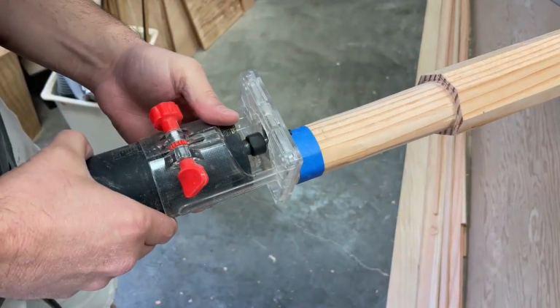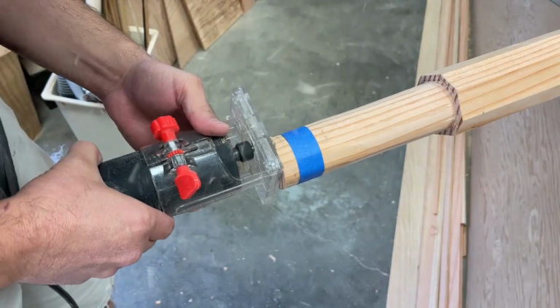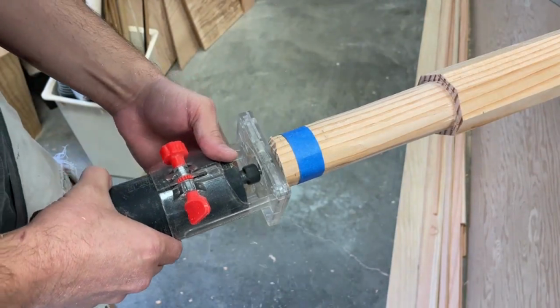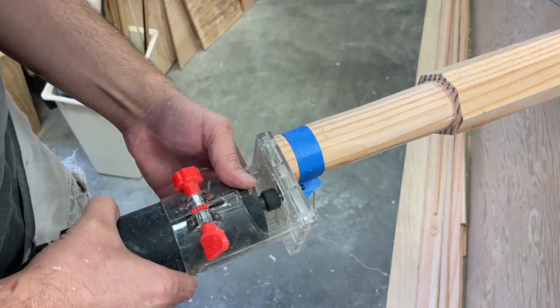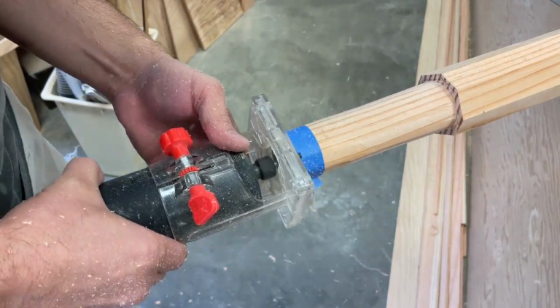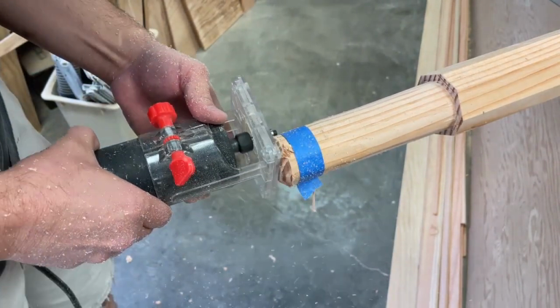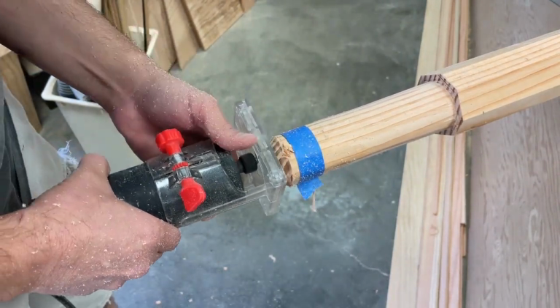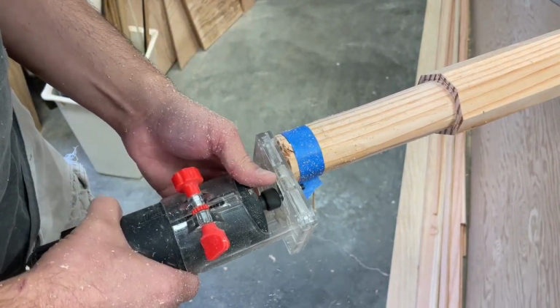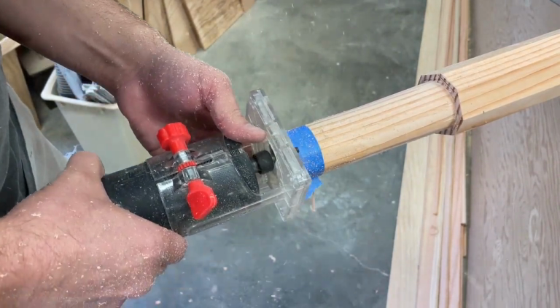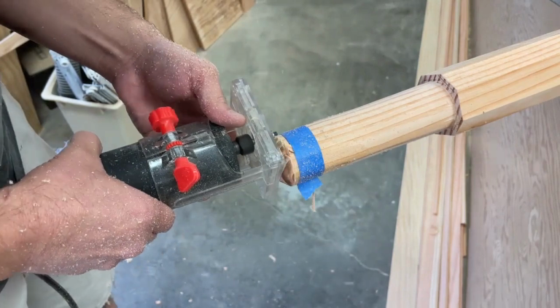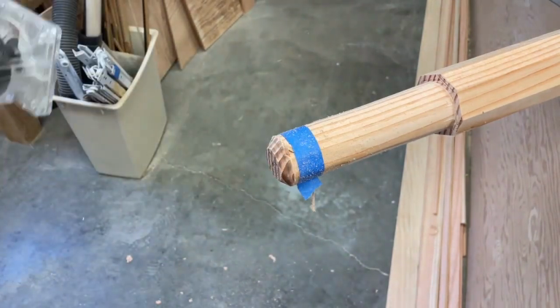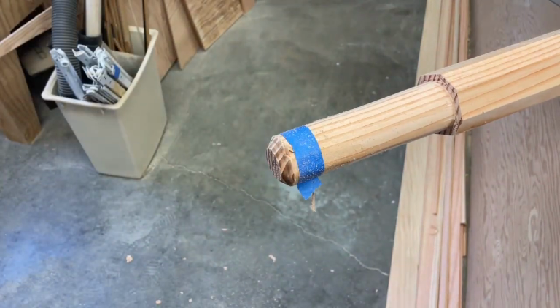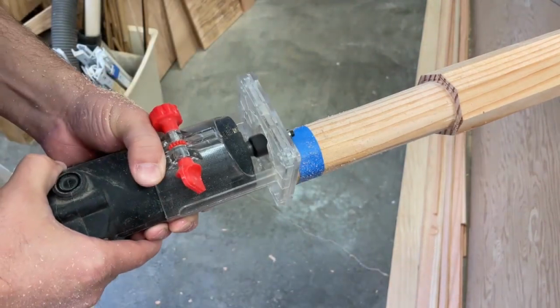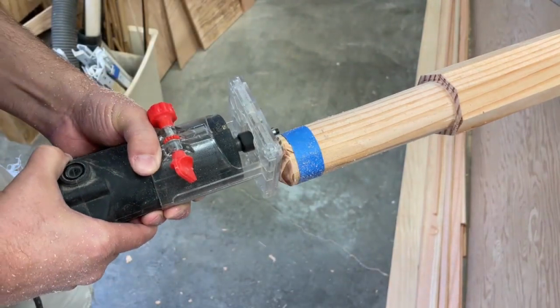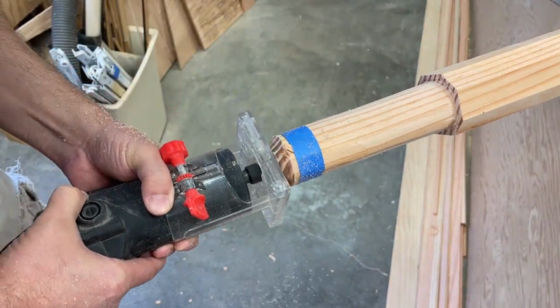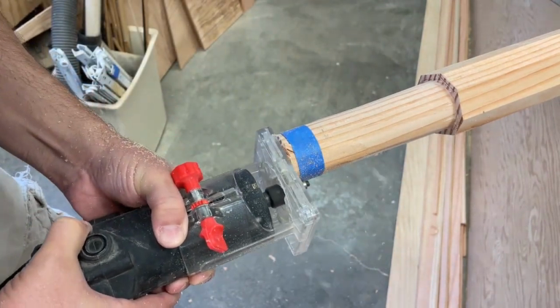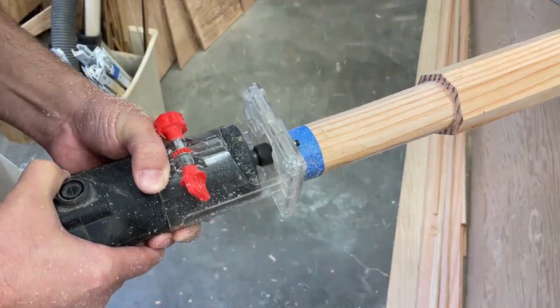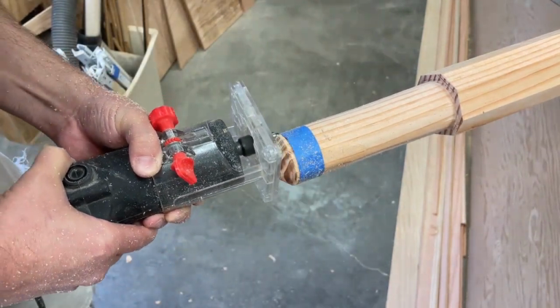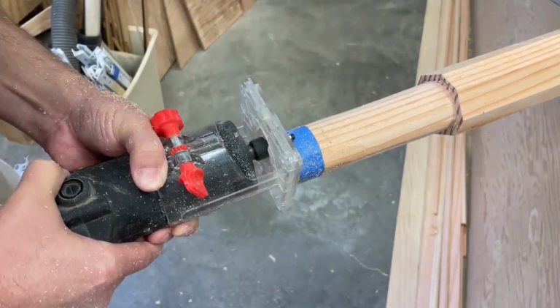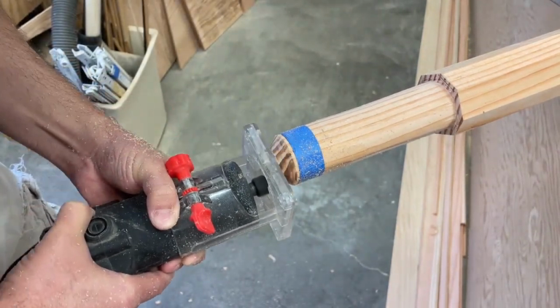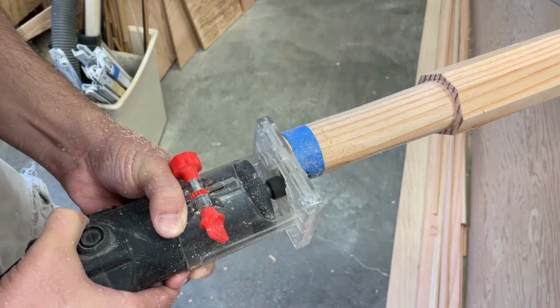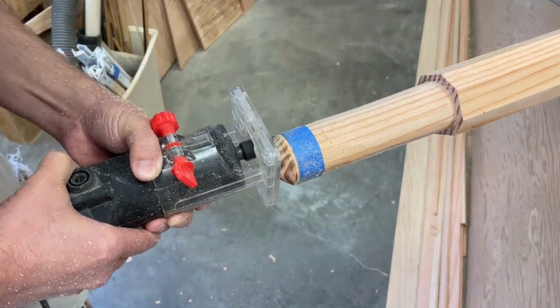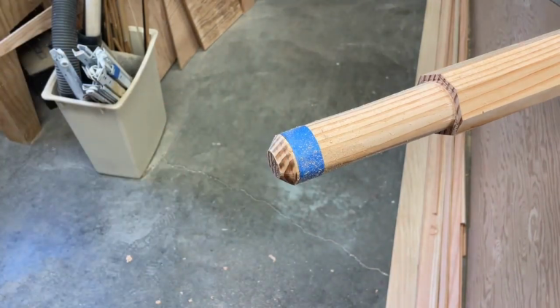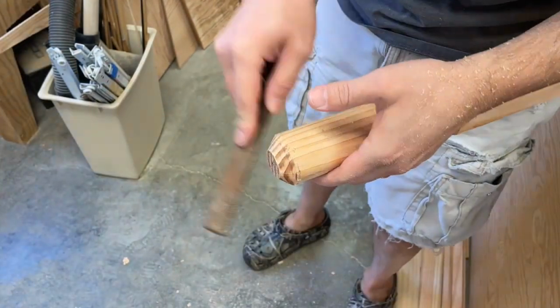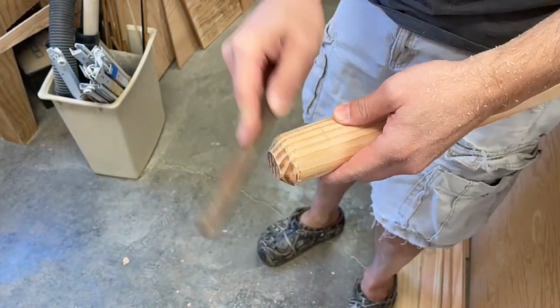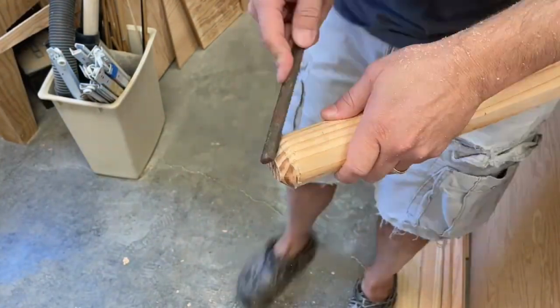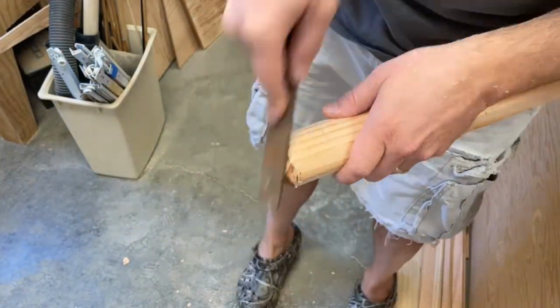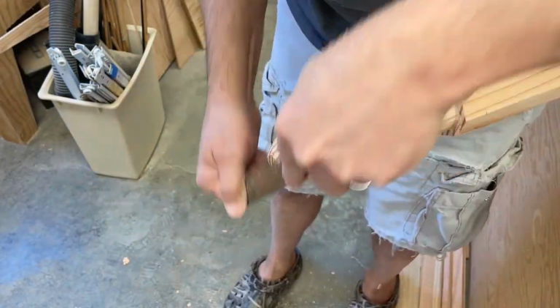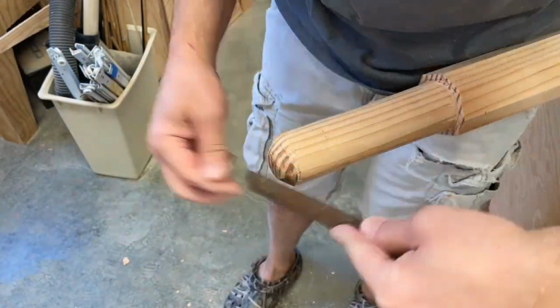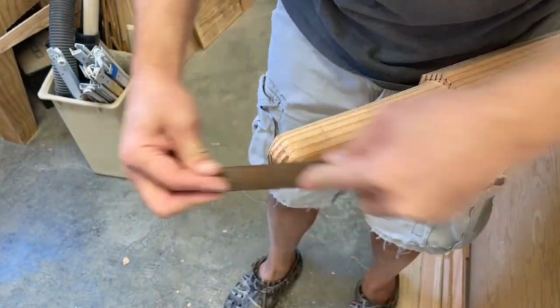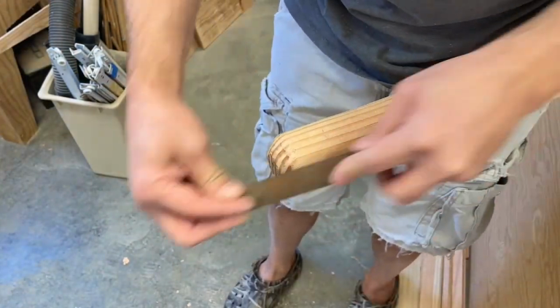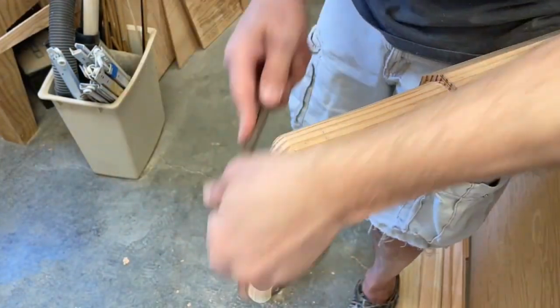After I had the cylinder round, I wanted to round off the tip of the bowsprit. I used a 45 degree chamfering bit in the palm router and then finished up the rounding with the rasp and sandpaper.